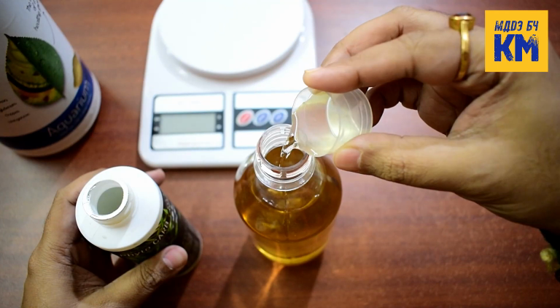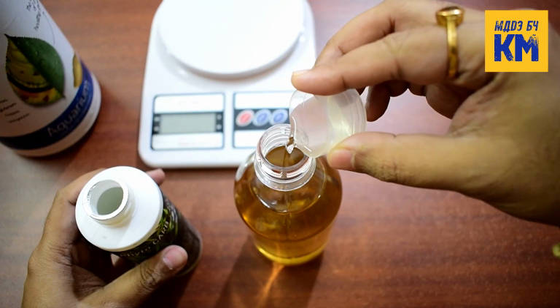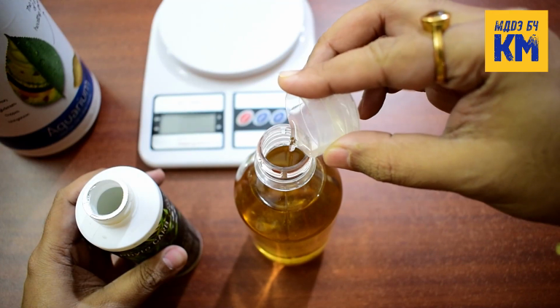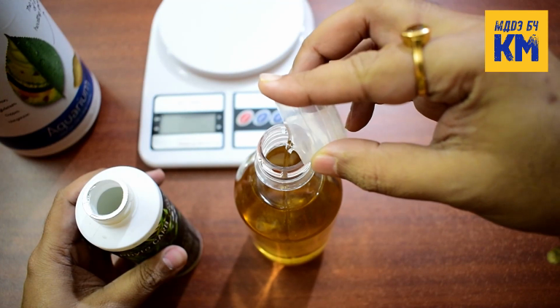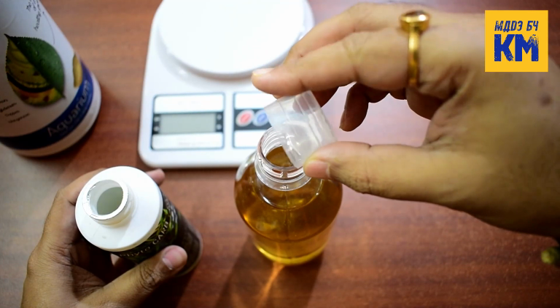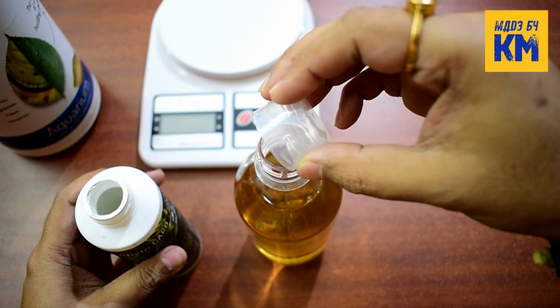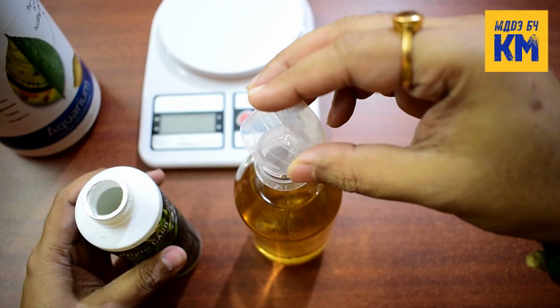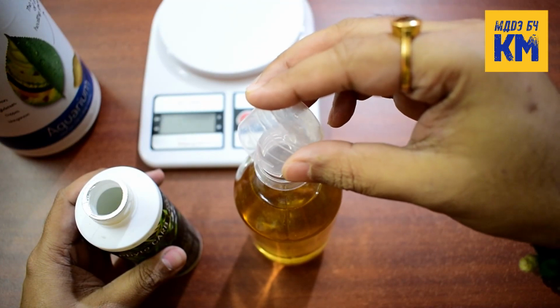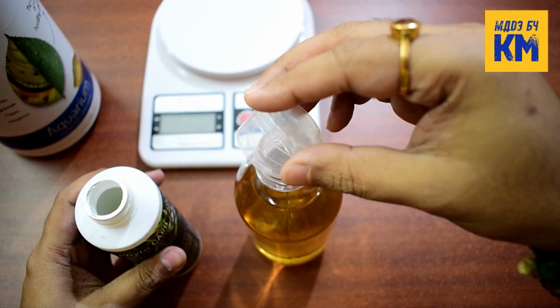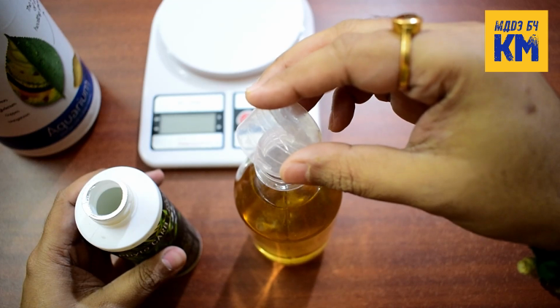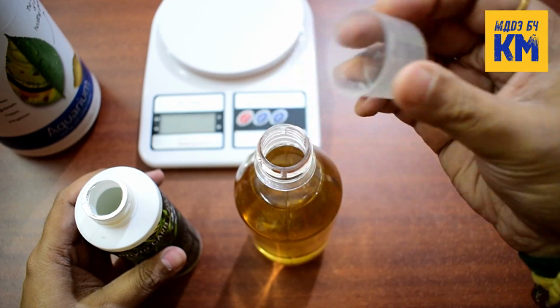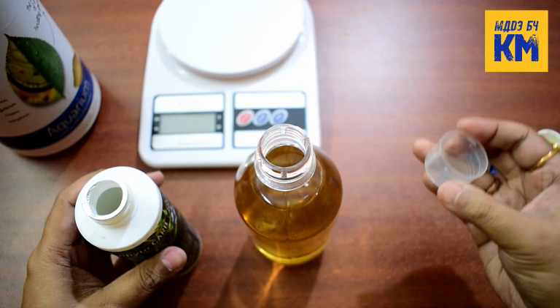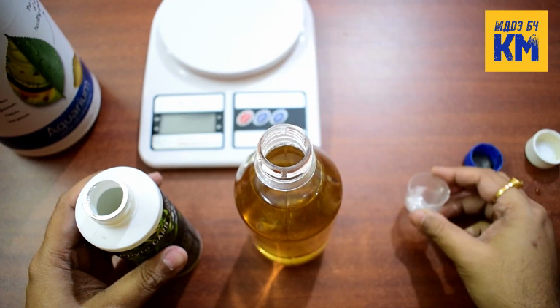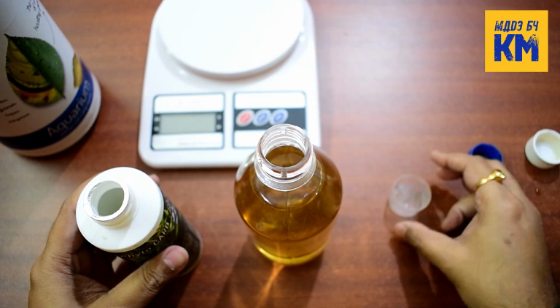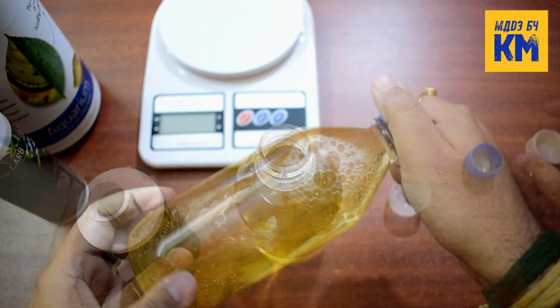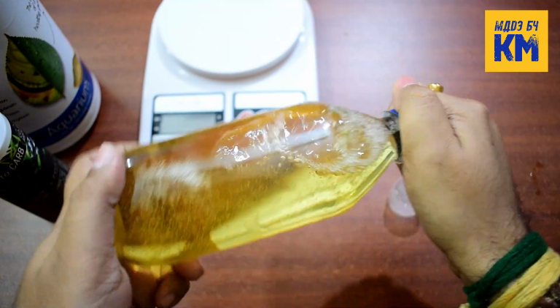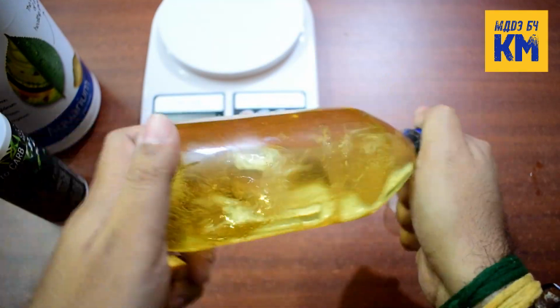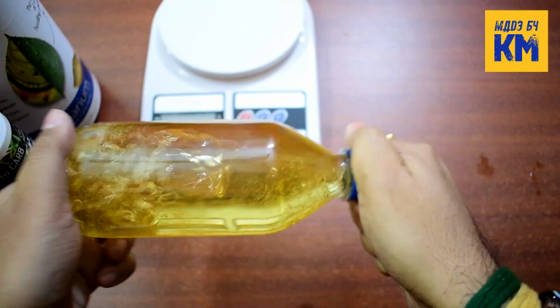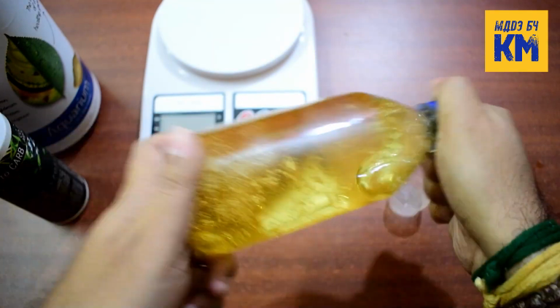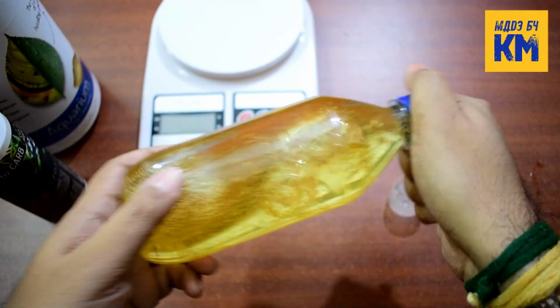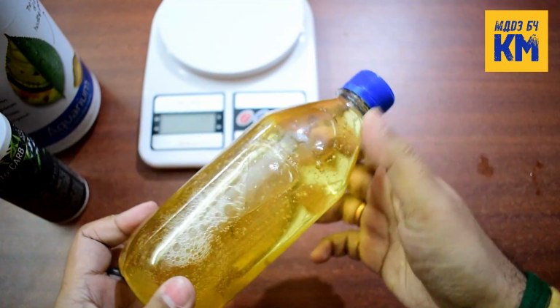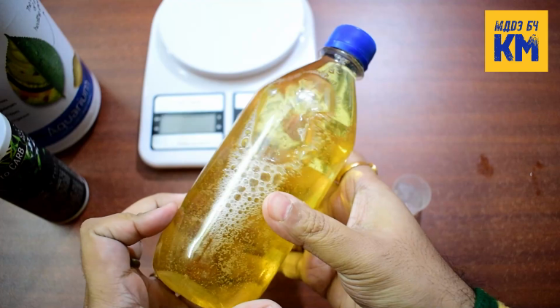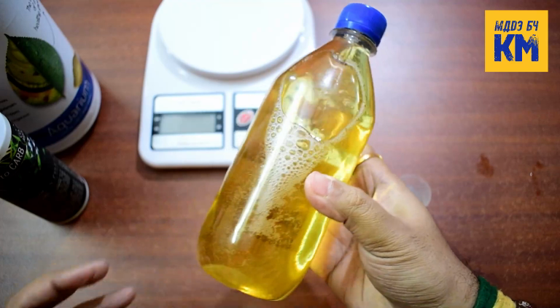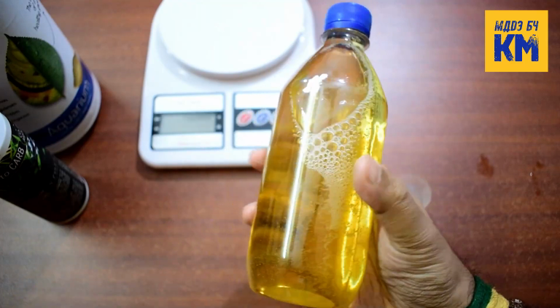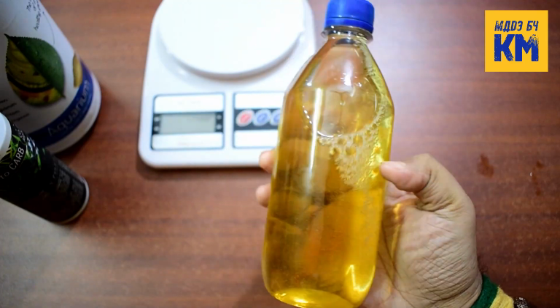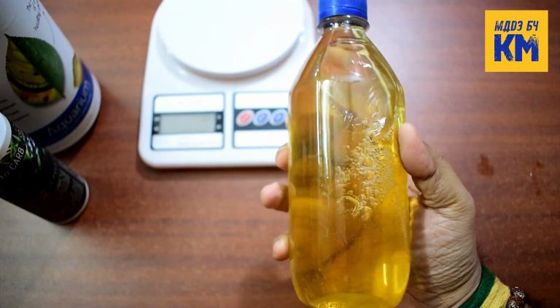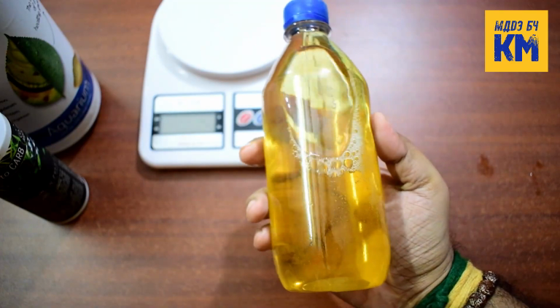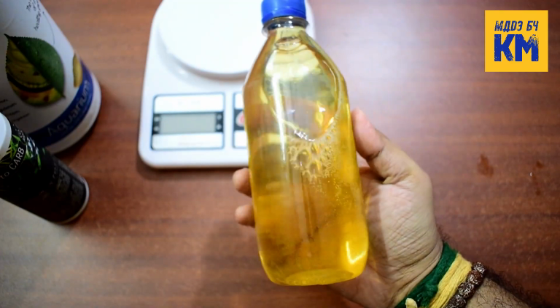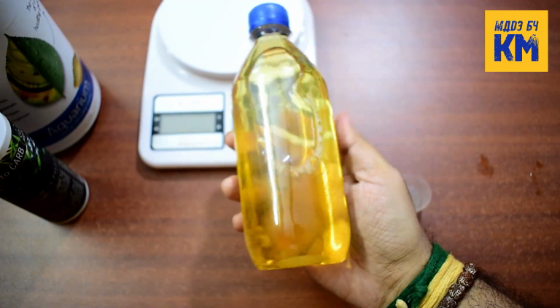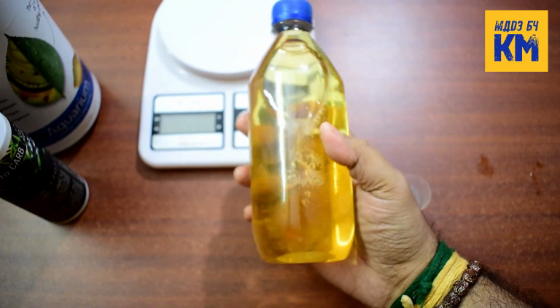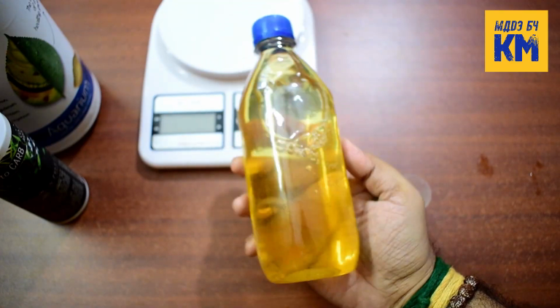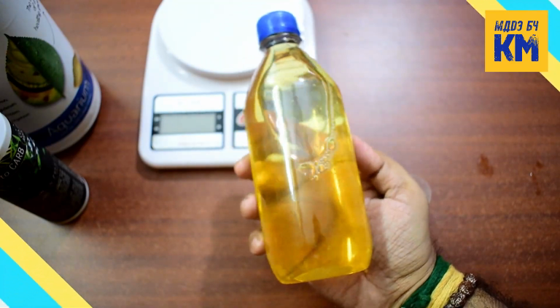To prevent the growth of any fungus in it, I am adding 5 ml of glutaraldehyde here. Now, this DIY microfertilizer is ready for use in the planted aquarium.